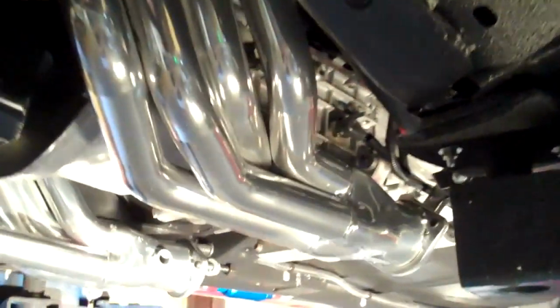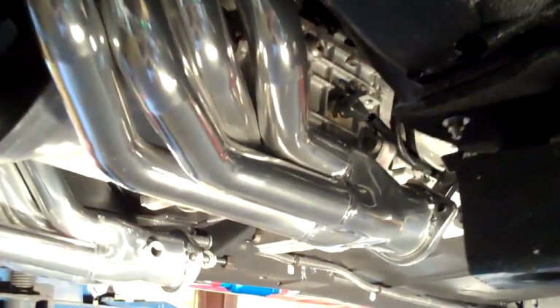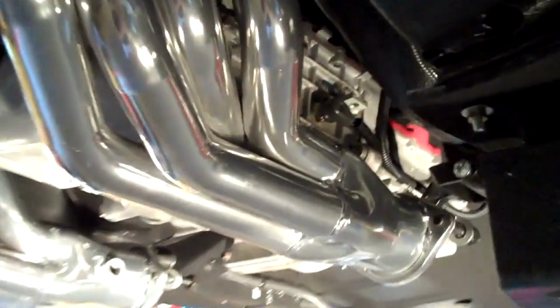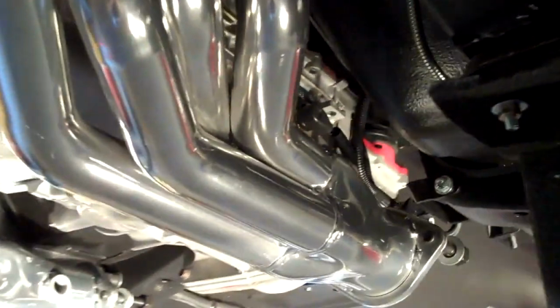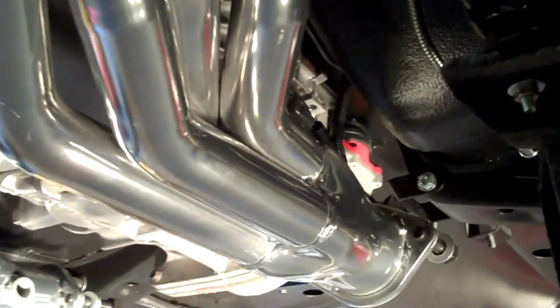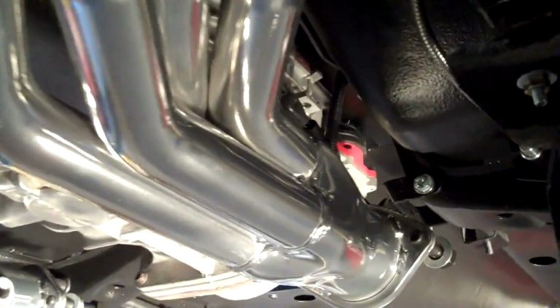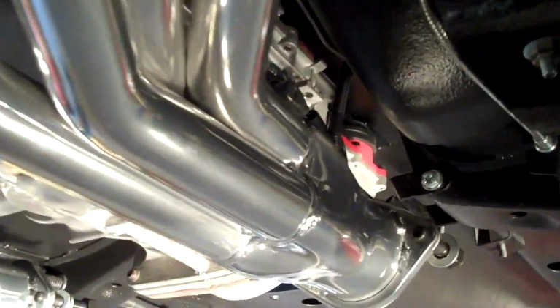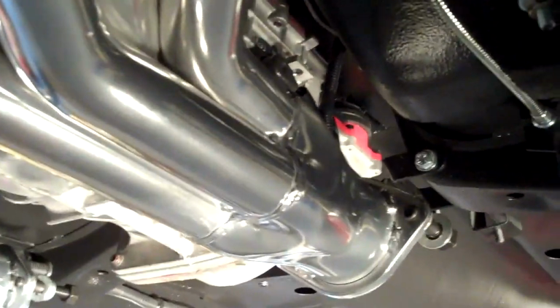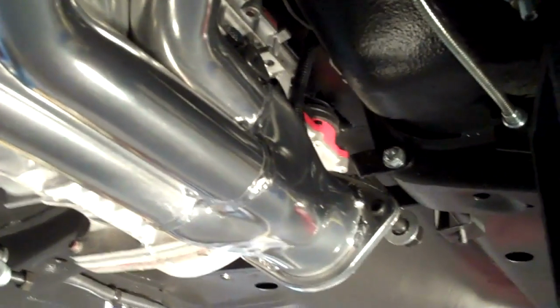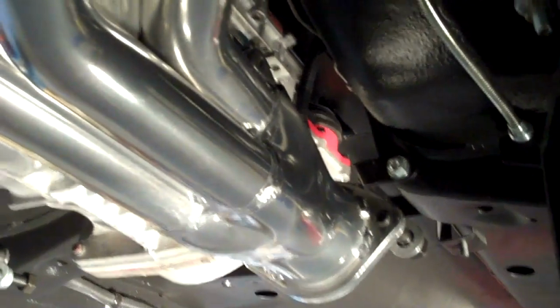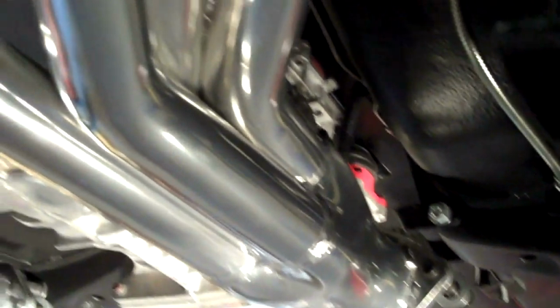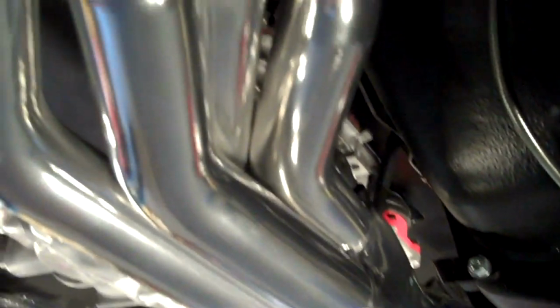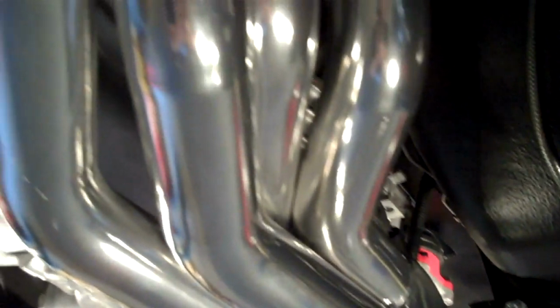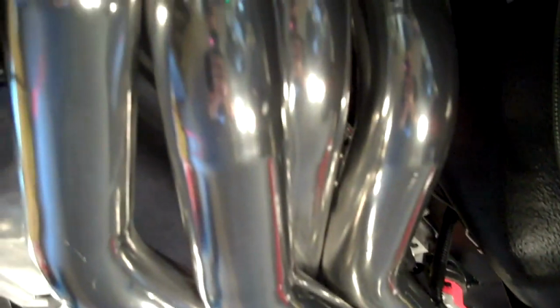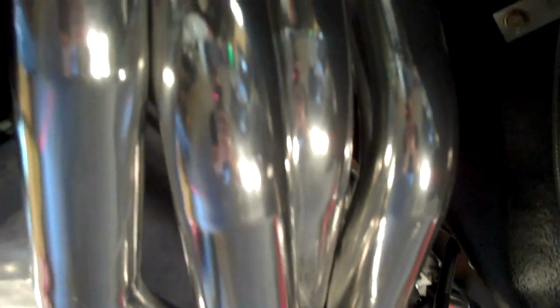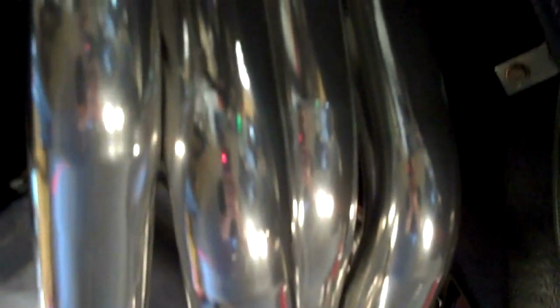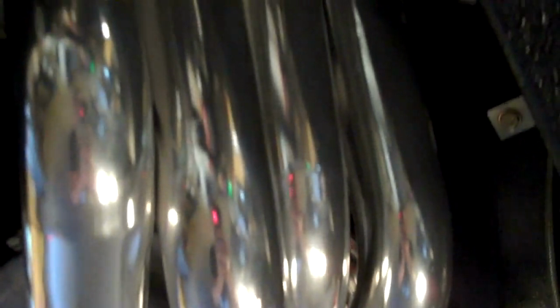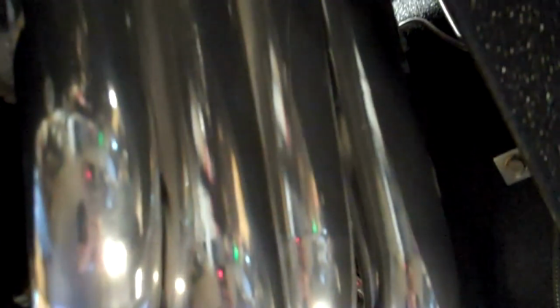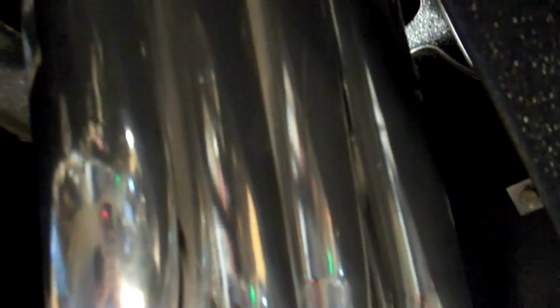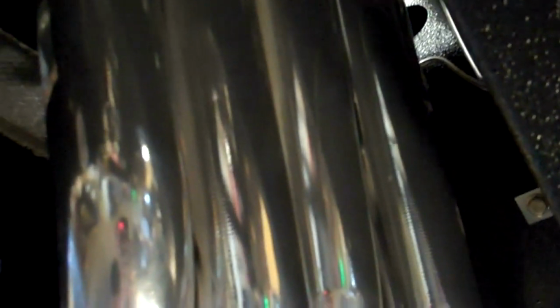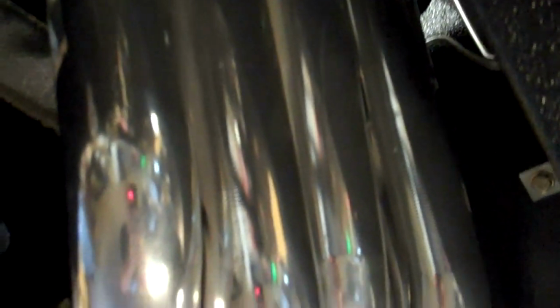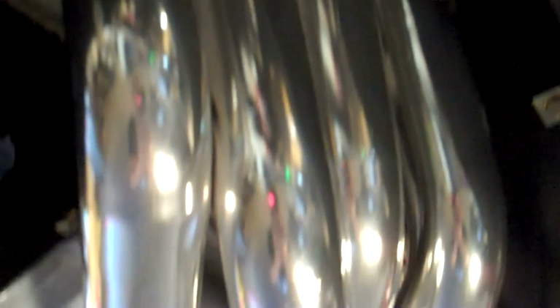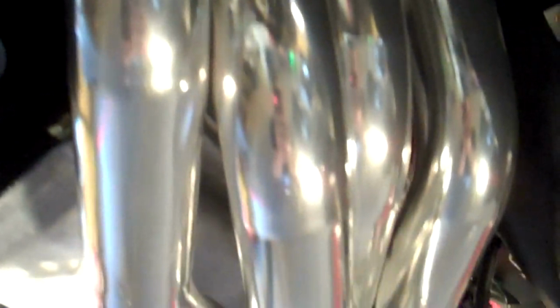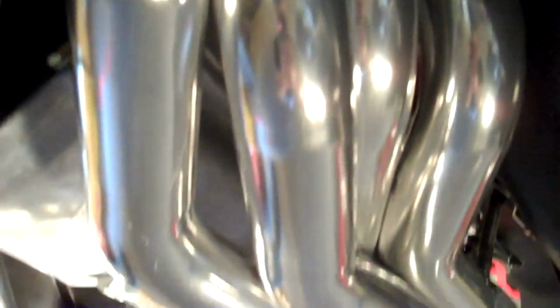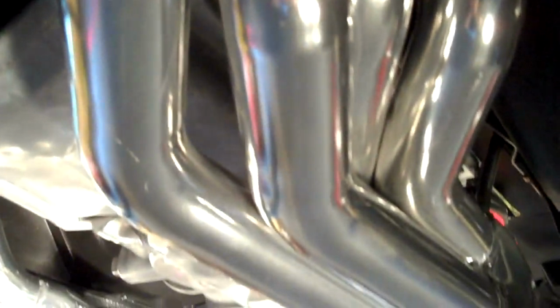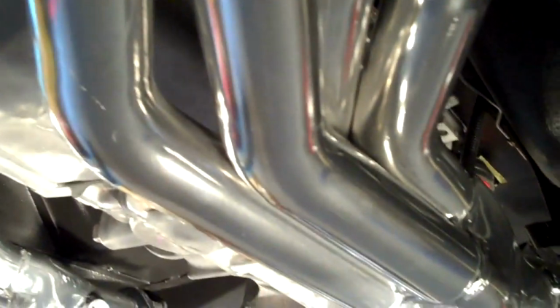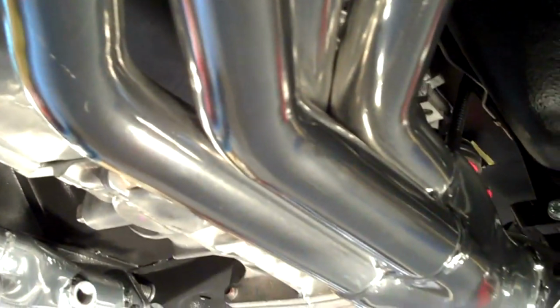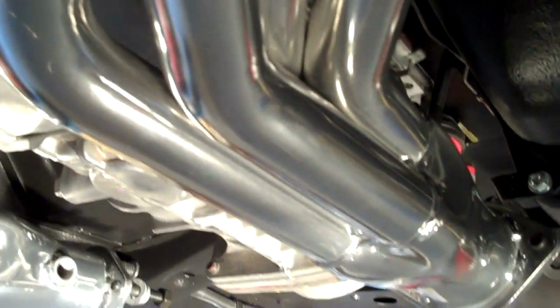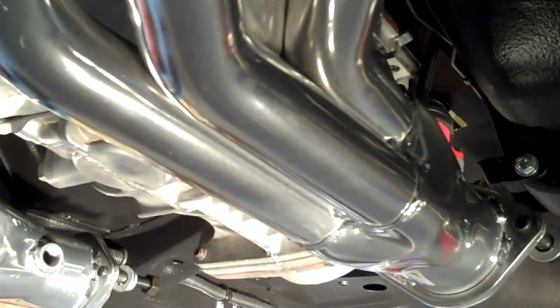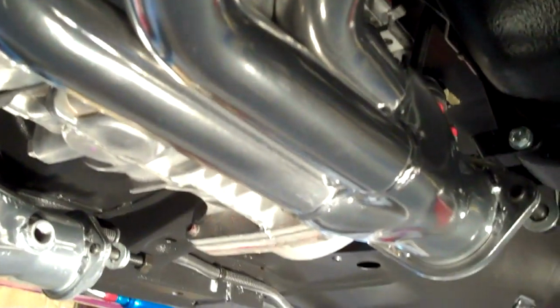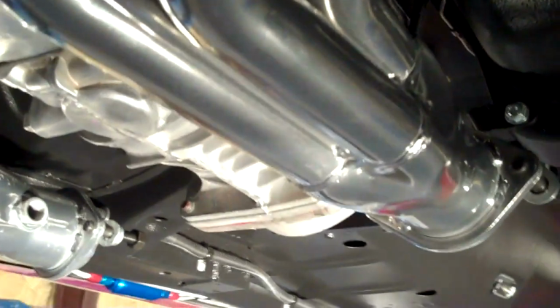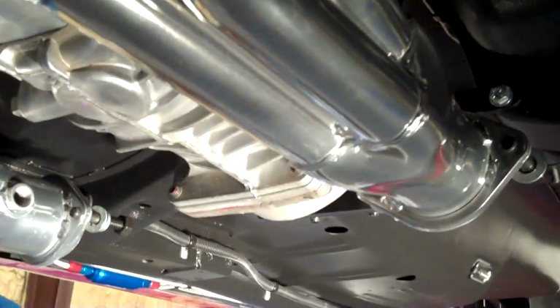Here's a look at the underside of our car — long tube, HPC coated headers. These have inch and three quarter primaries.